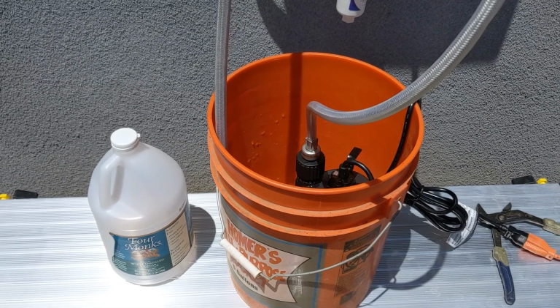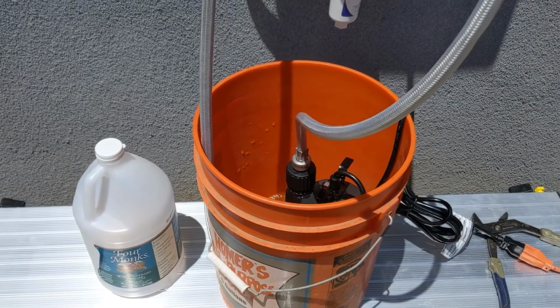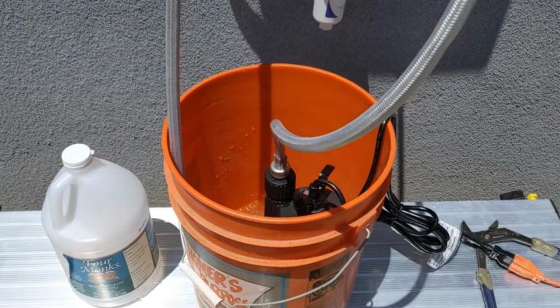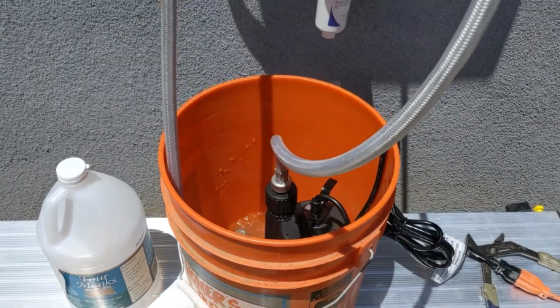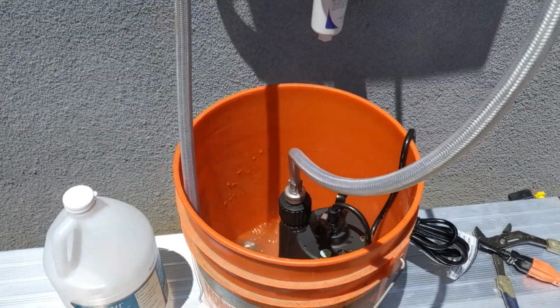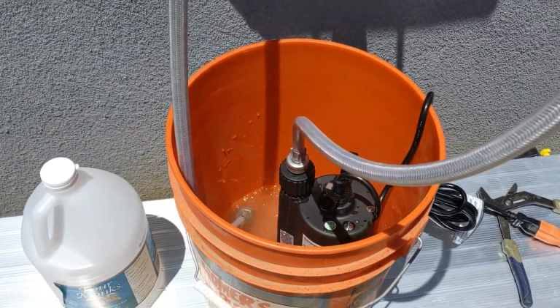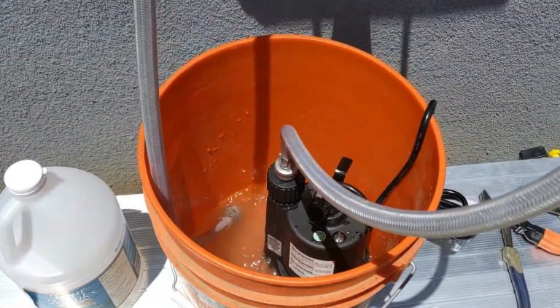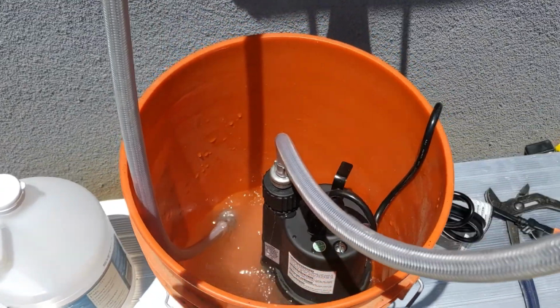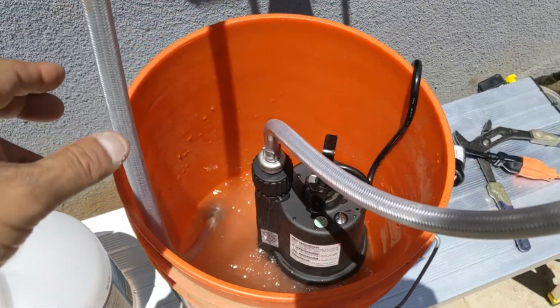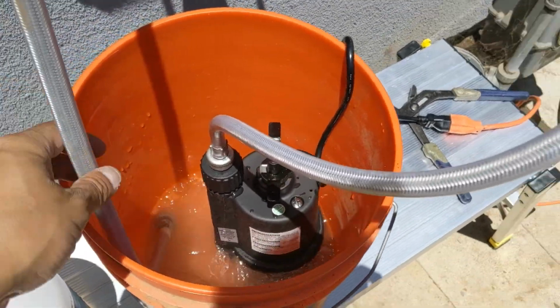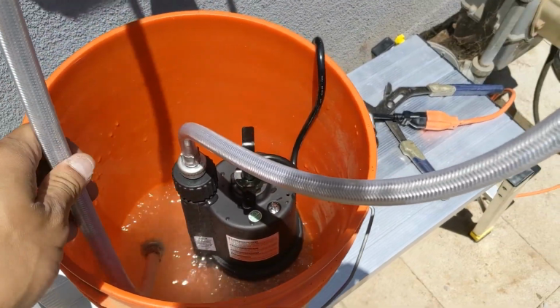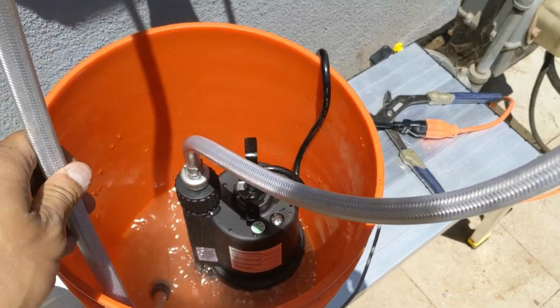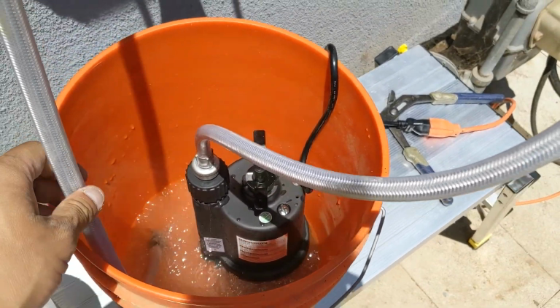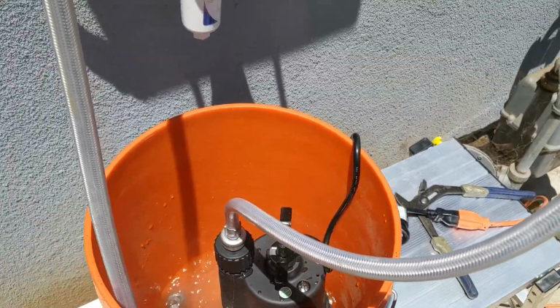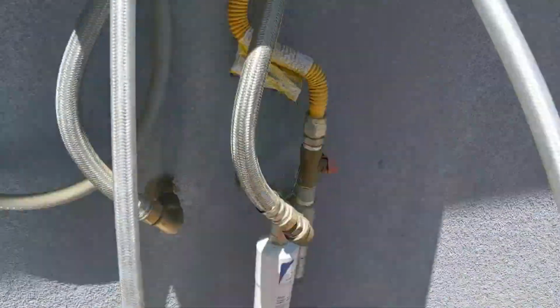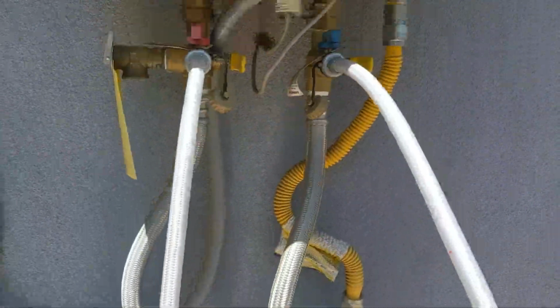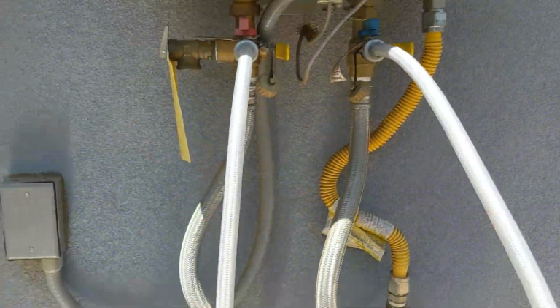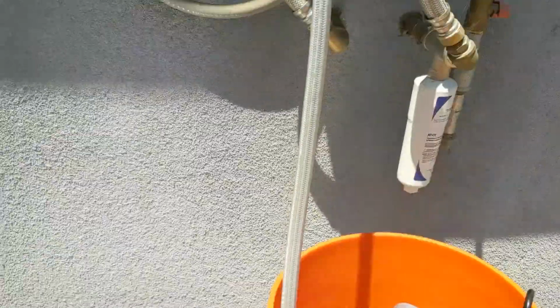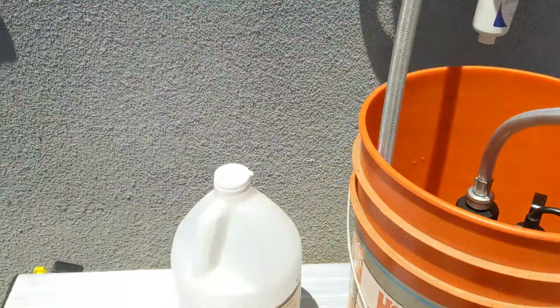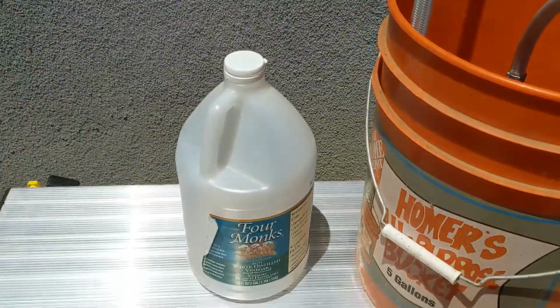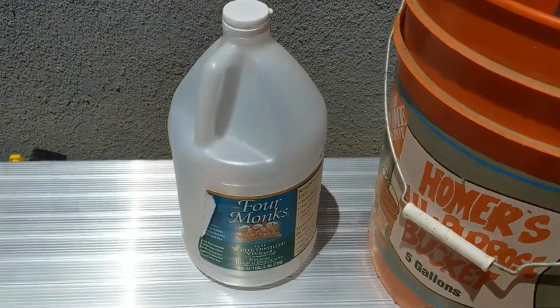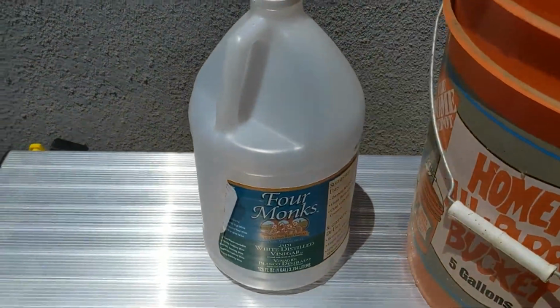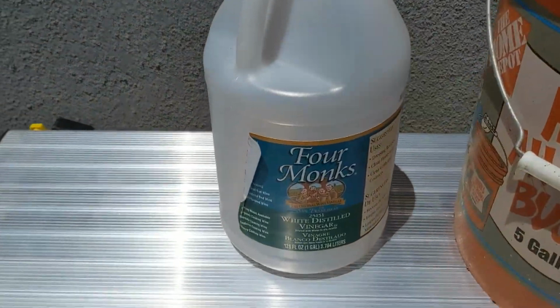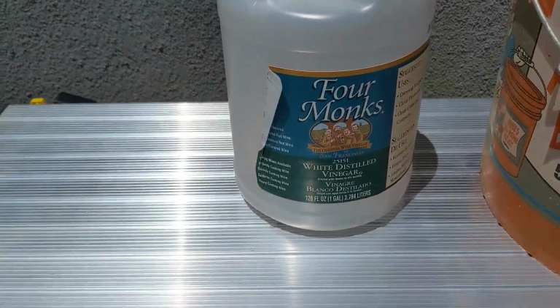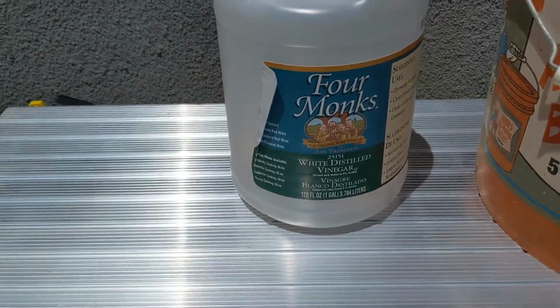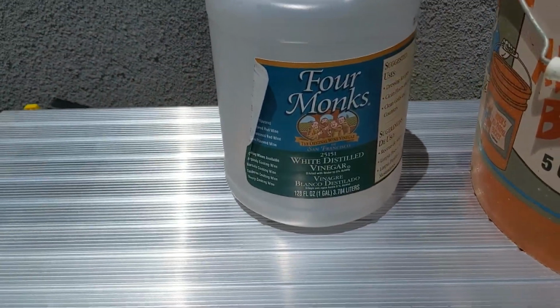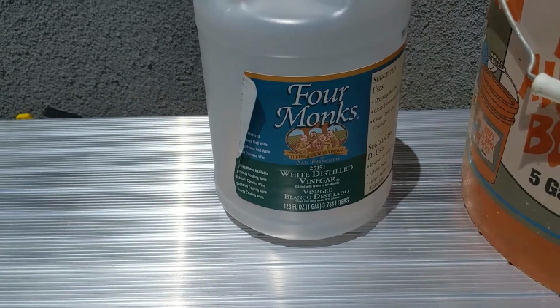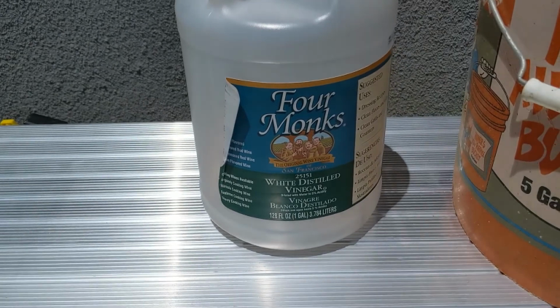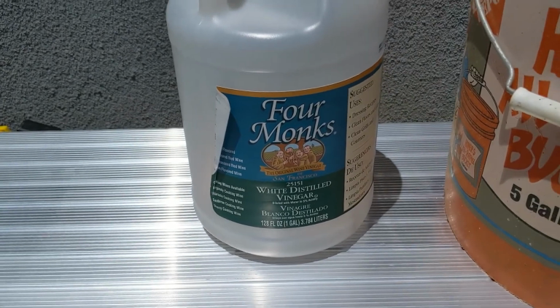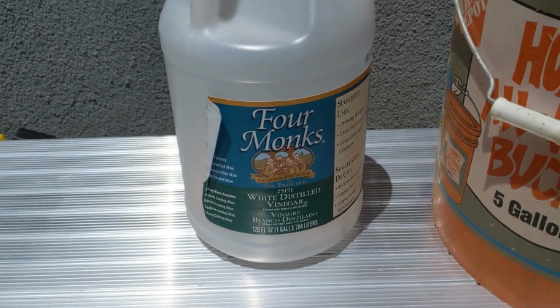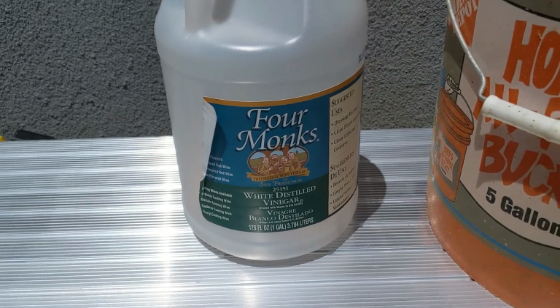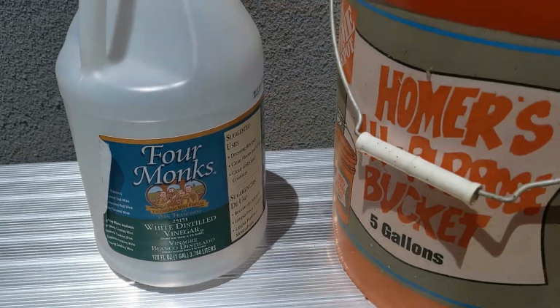Hey guys, here's a quick setup of how I'm maintaining the tankless water heater, purging it with some vinegar. So ideally first, you want to go grab some white distilled vinegar. I got mine at Costco — you can buy them in two packs.